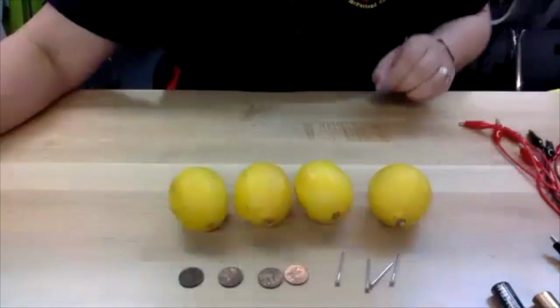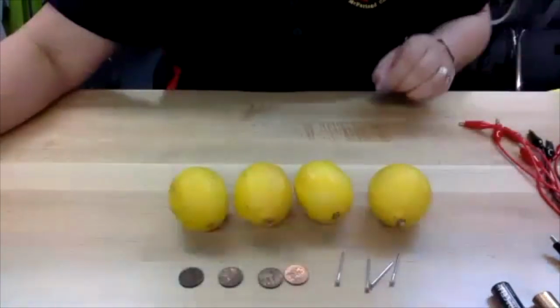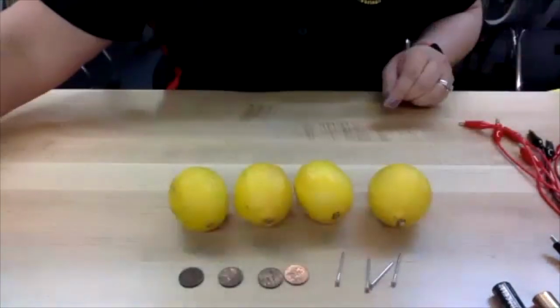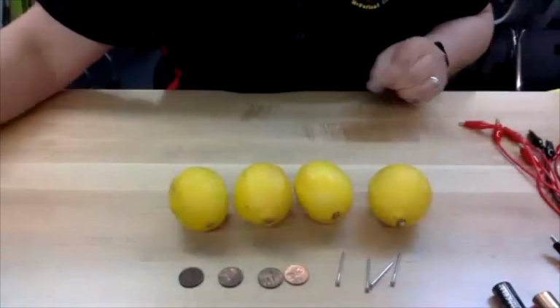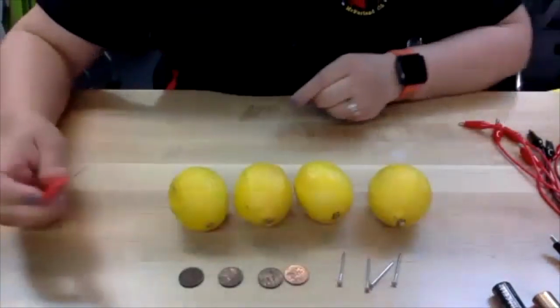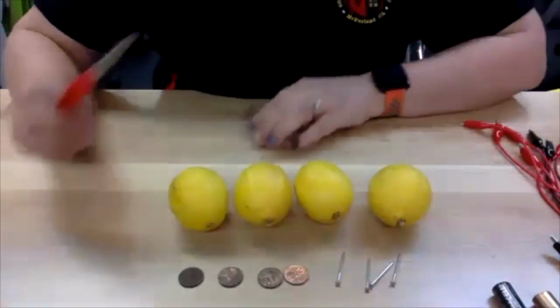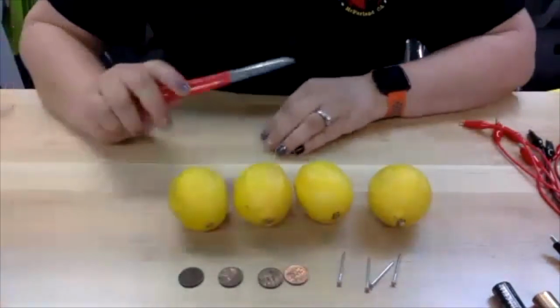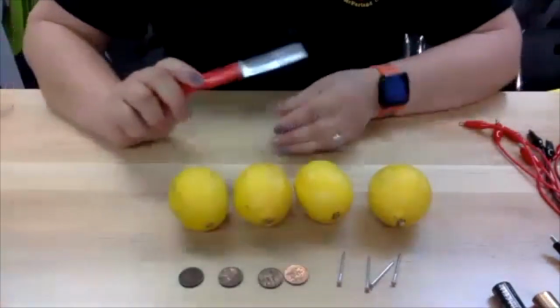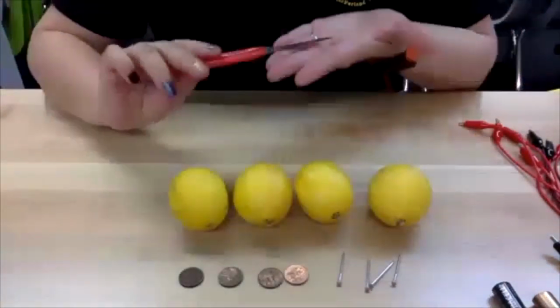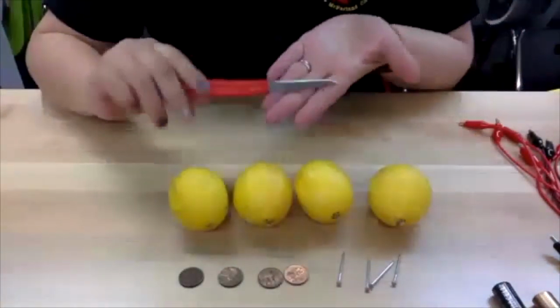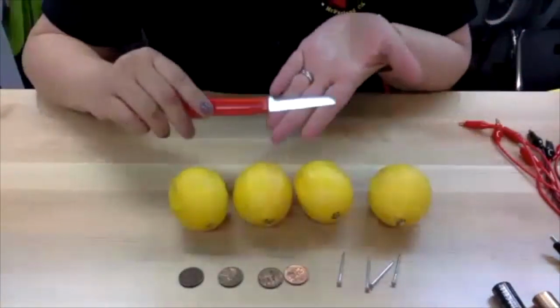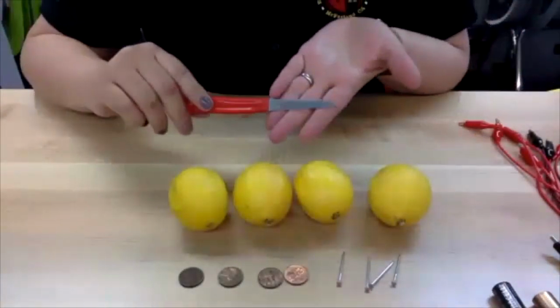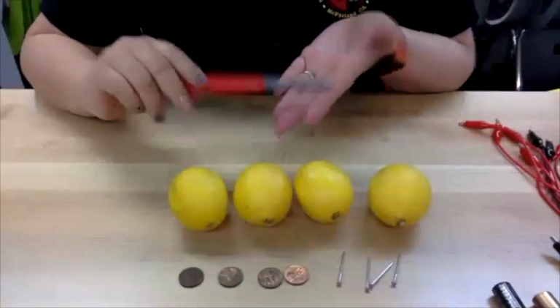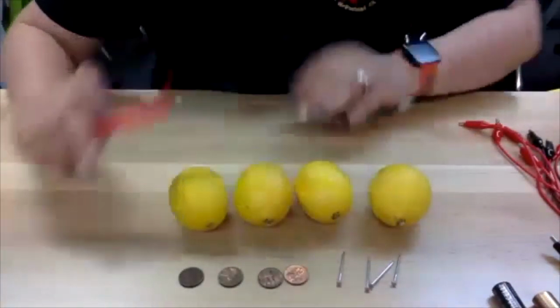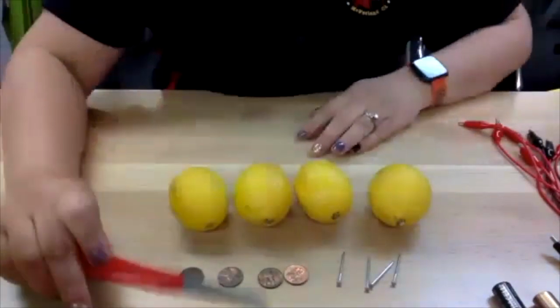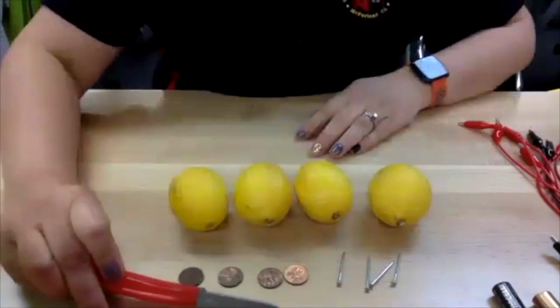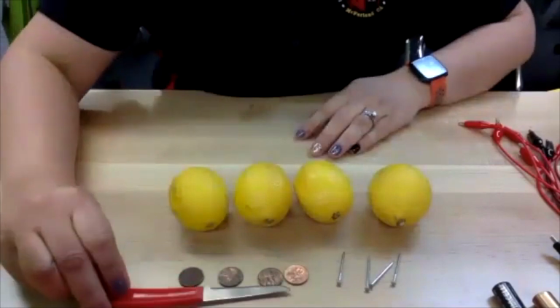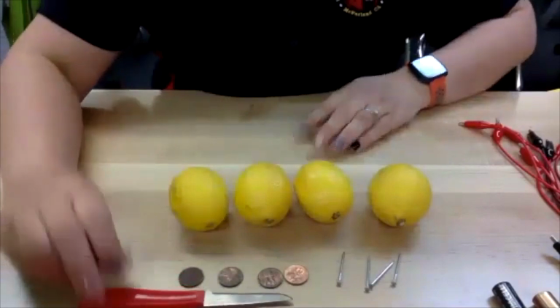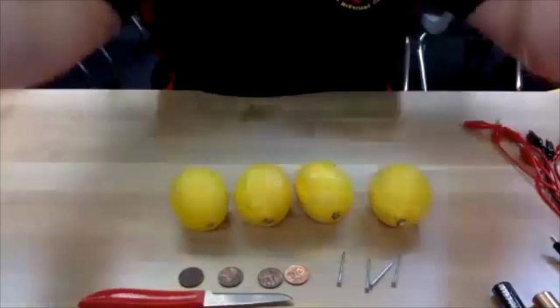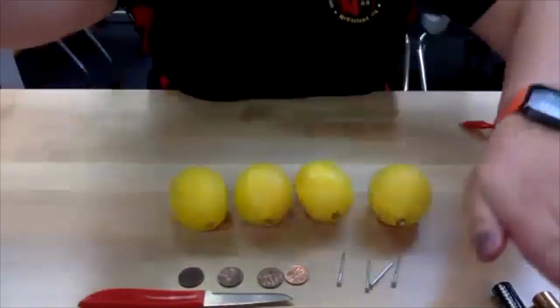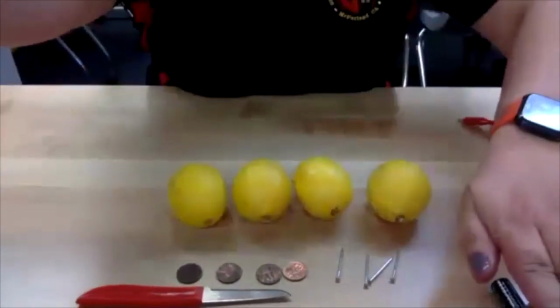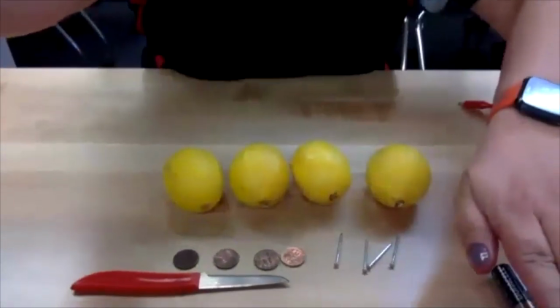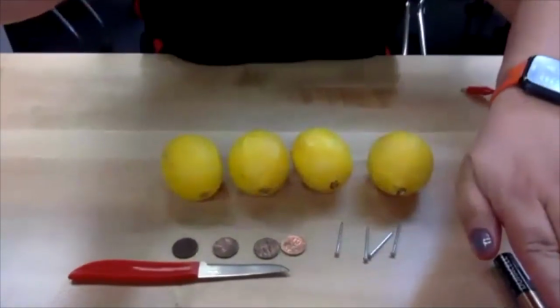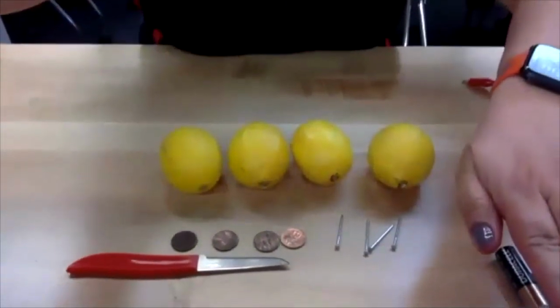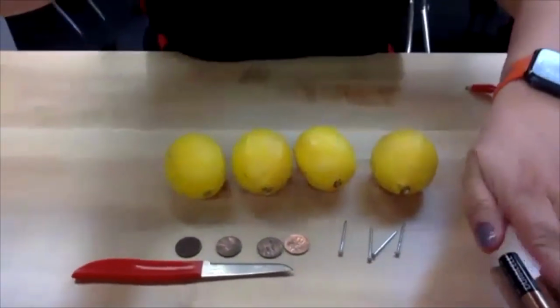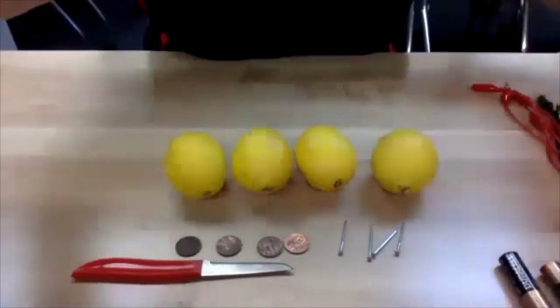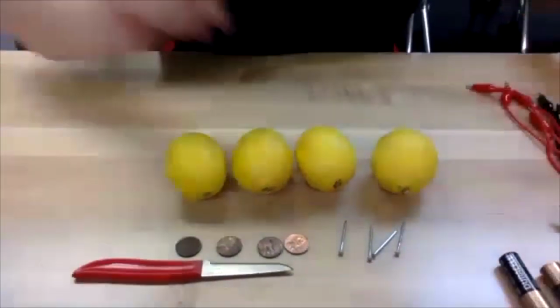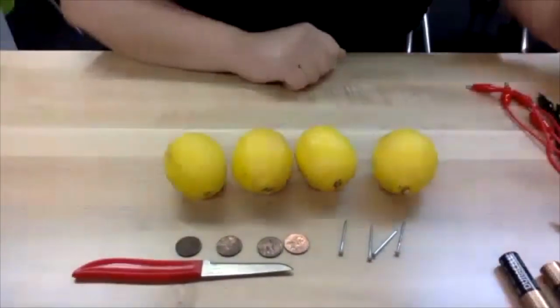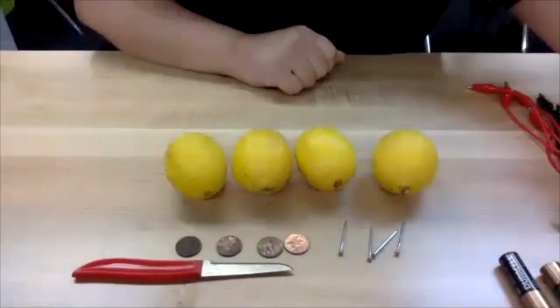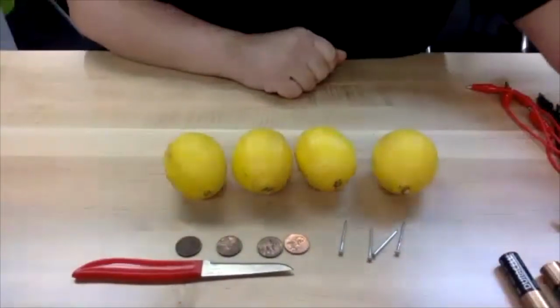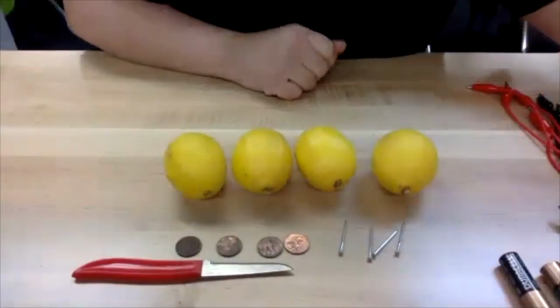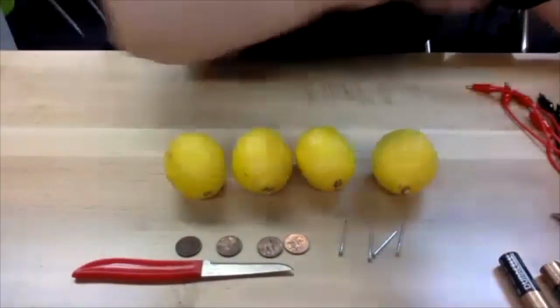You're going to need a small knife — and of course, adult supervision — and you're going to need five alligator clips.